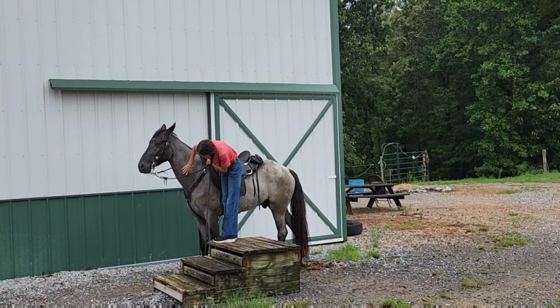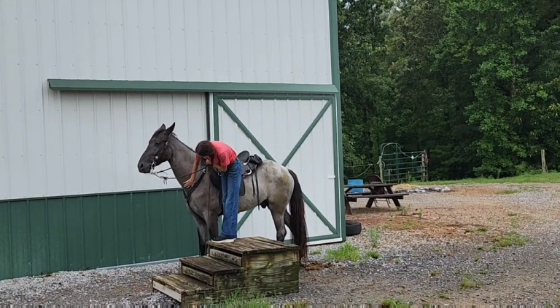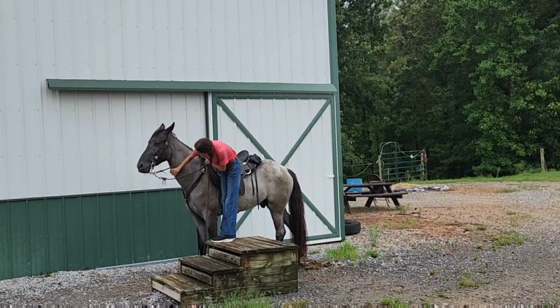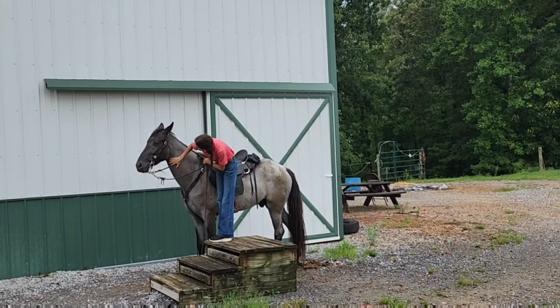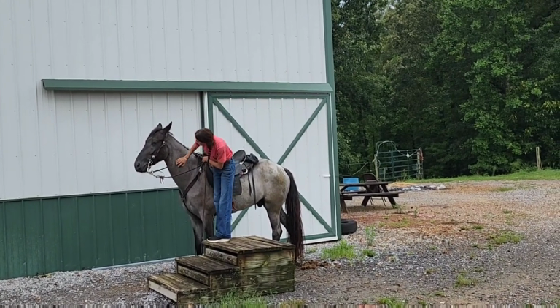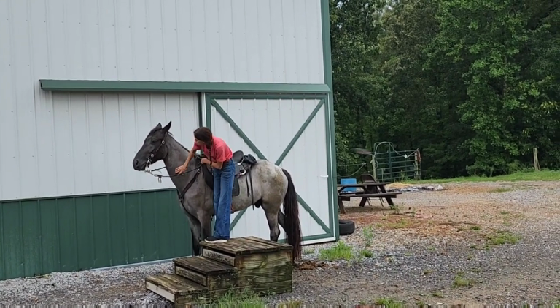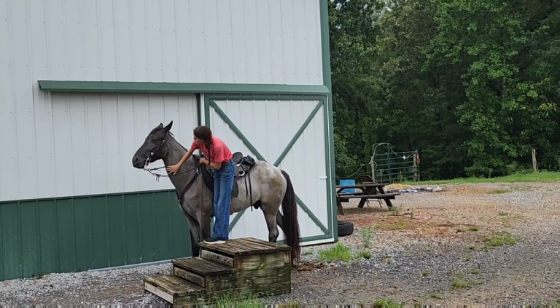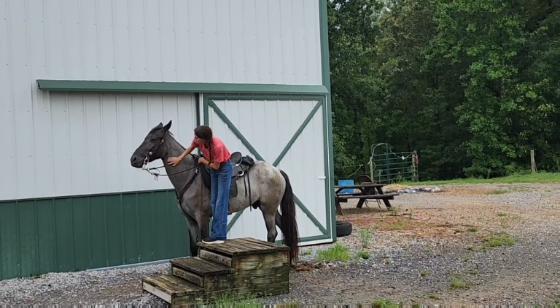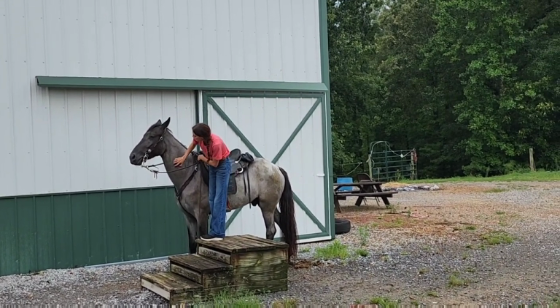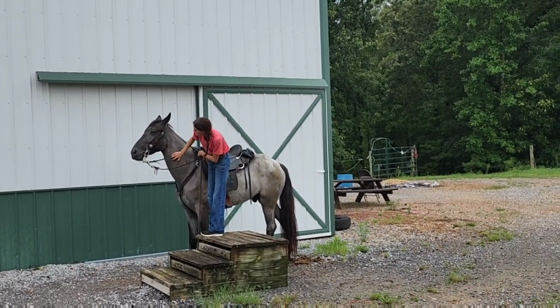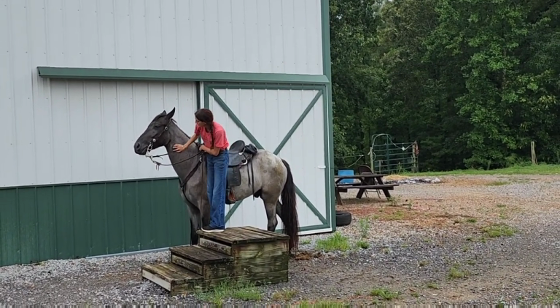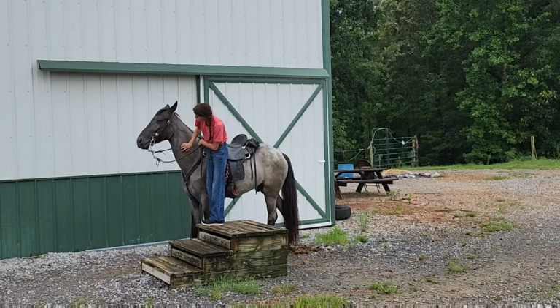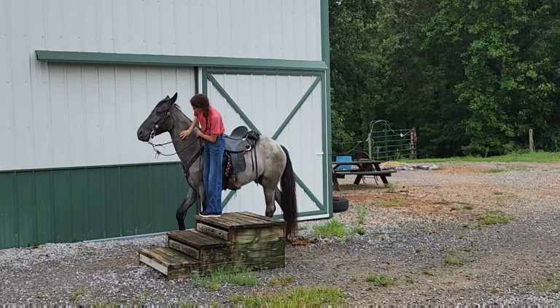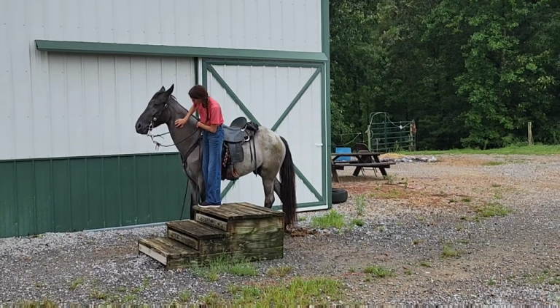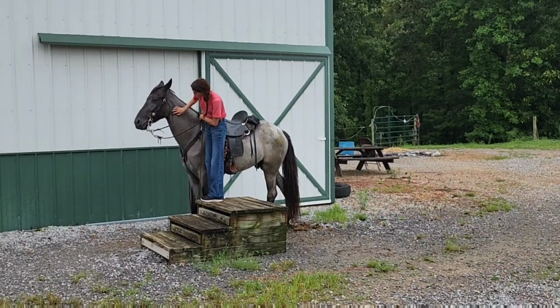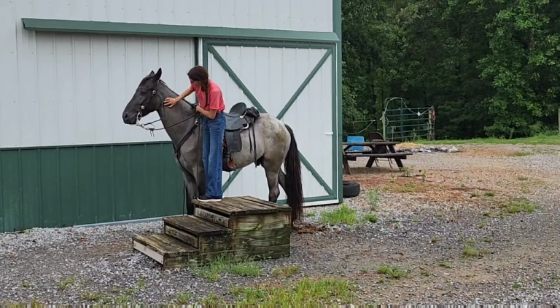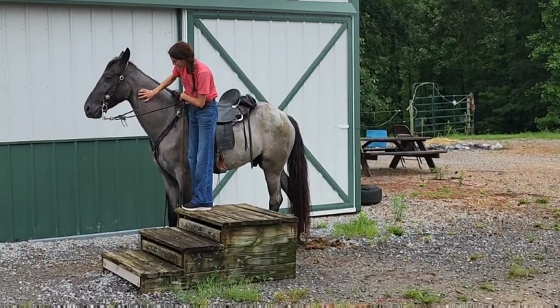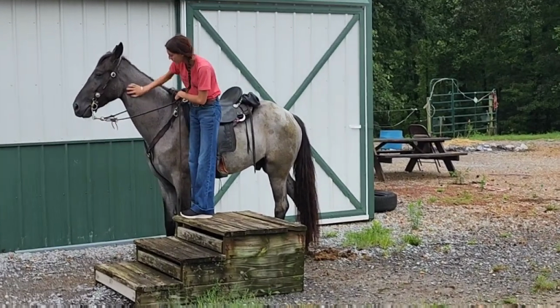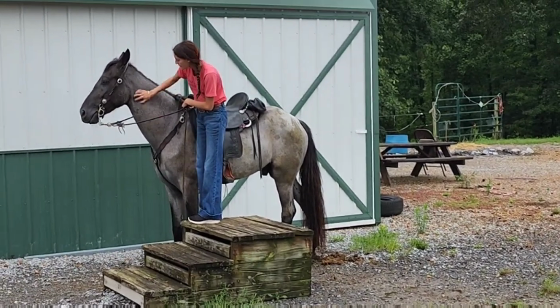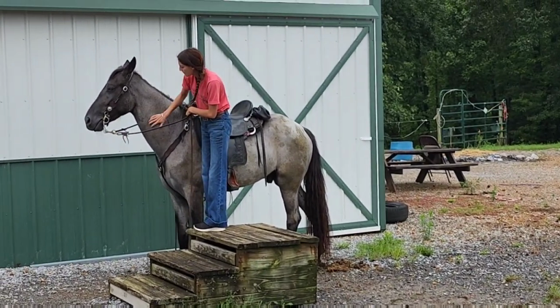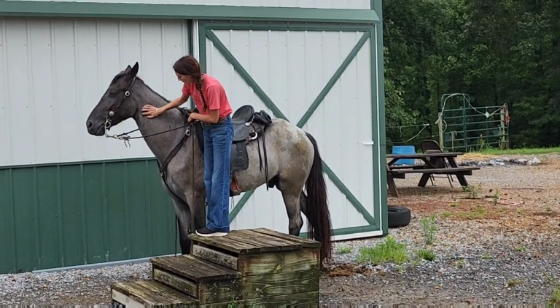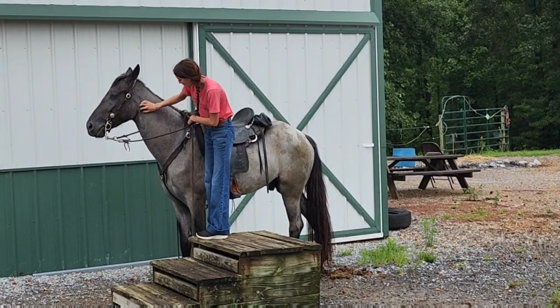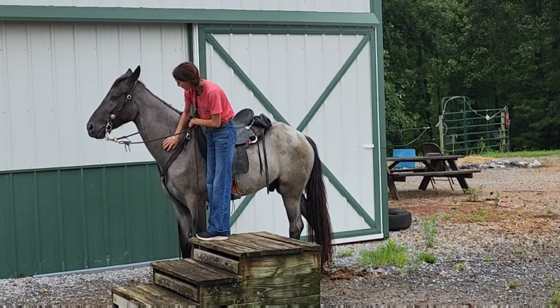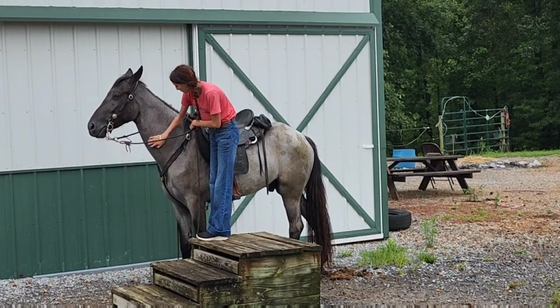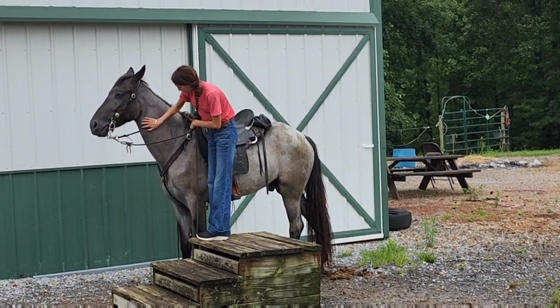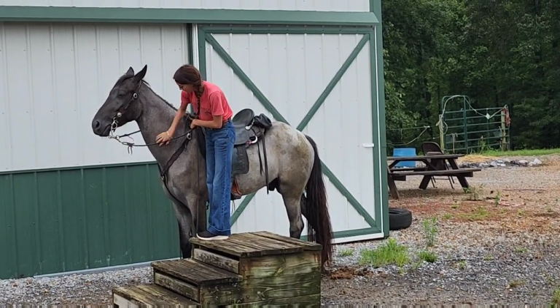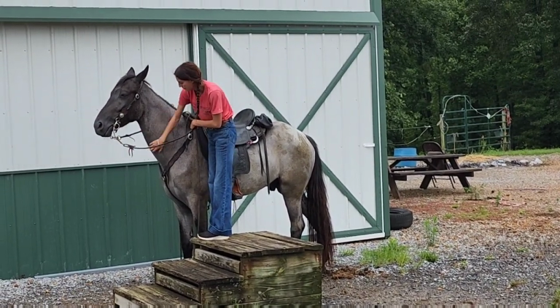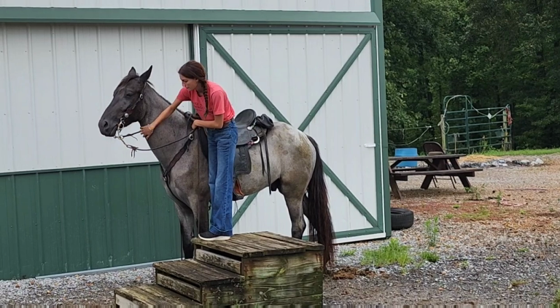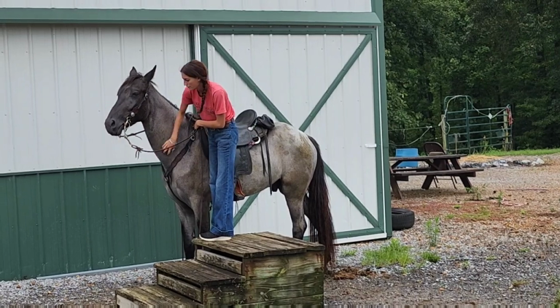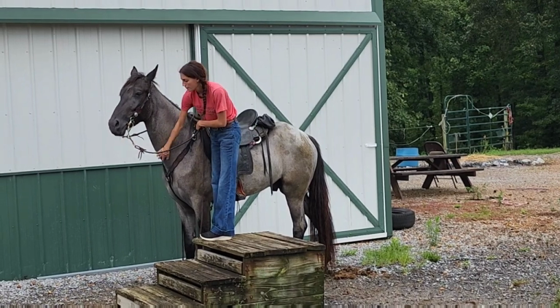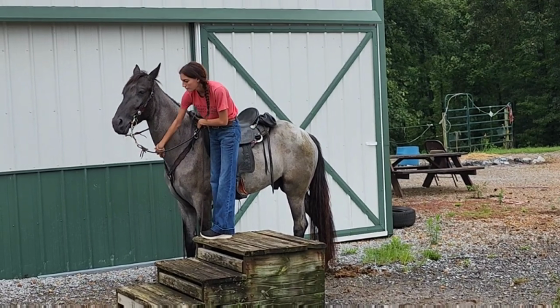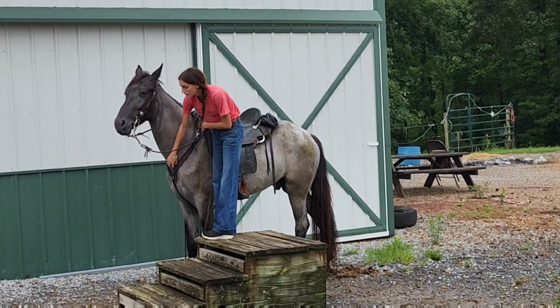There's nothing he loves more than being petted, and he does not get enough attention ever. First to greet you at the gate, and easy to catch or deal with anywhere, quiet as he can be.